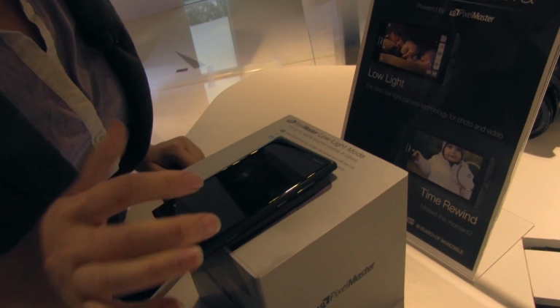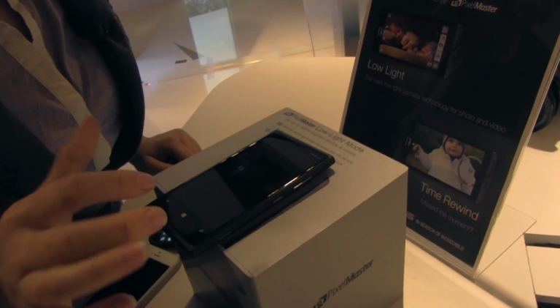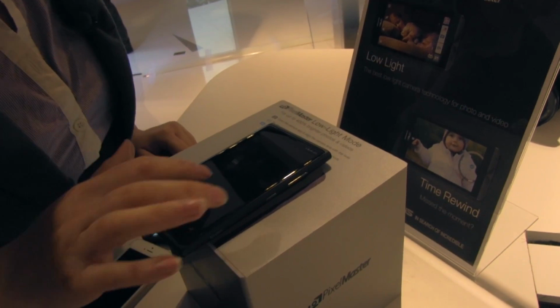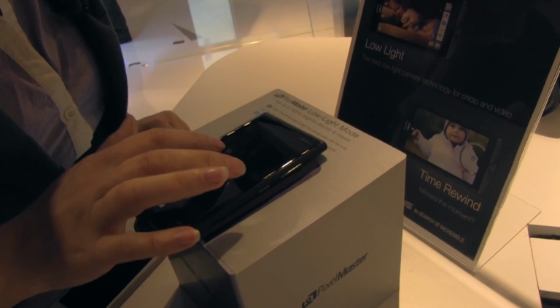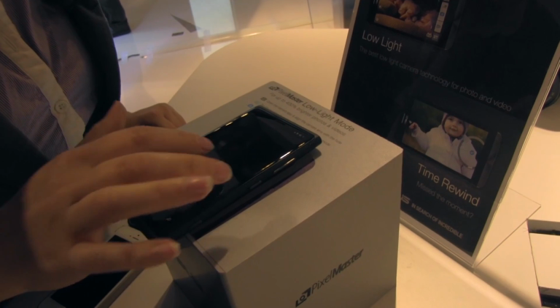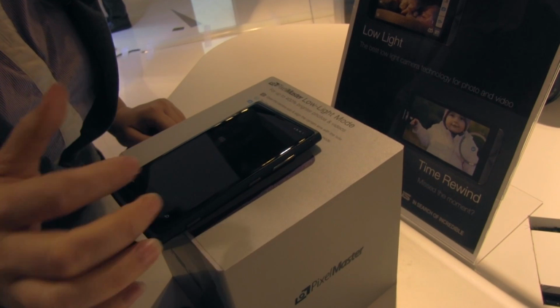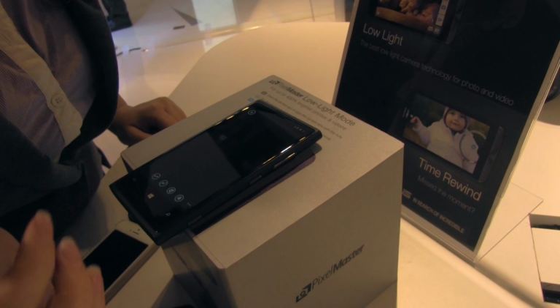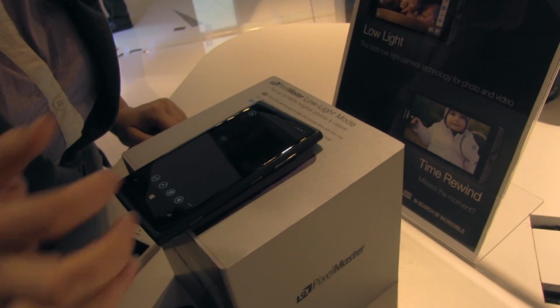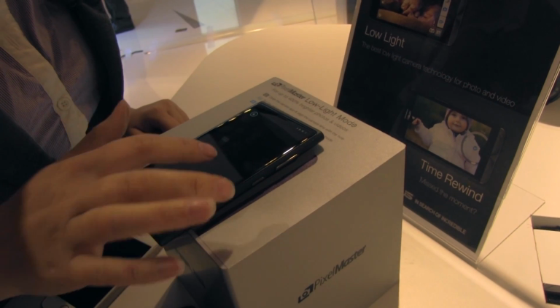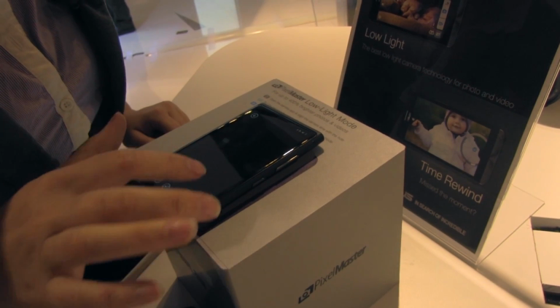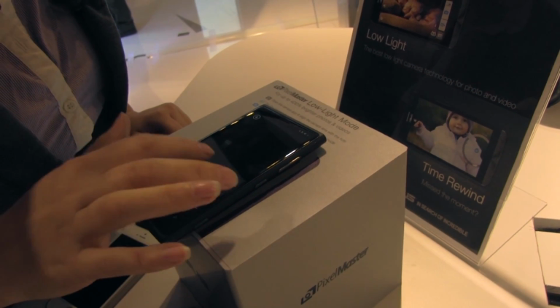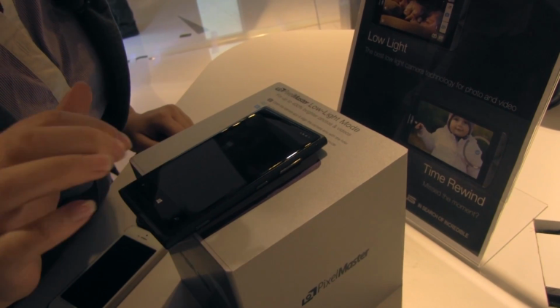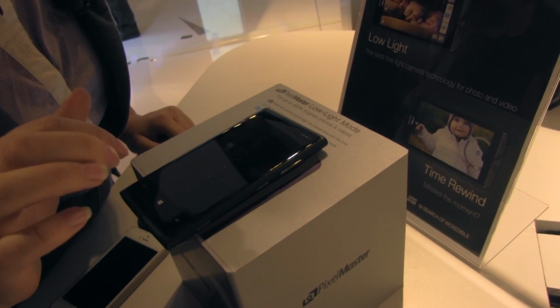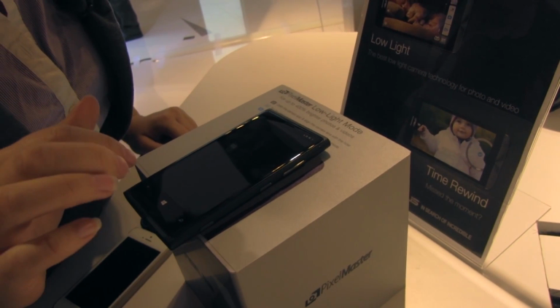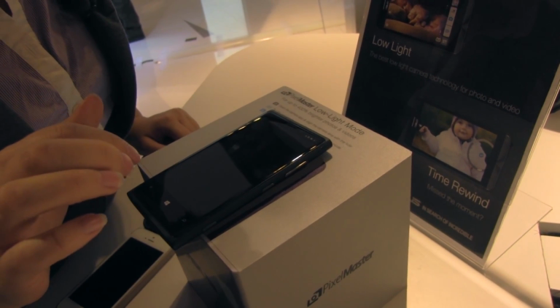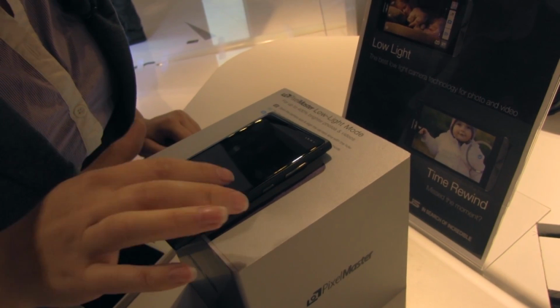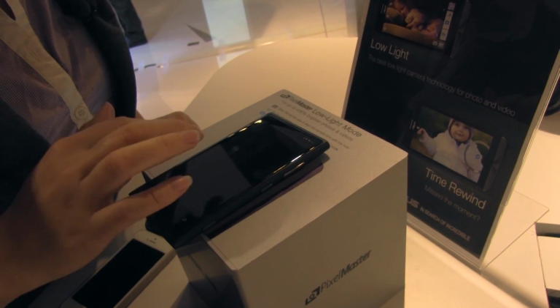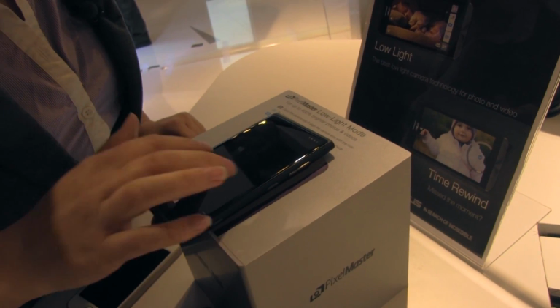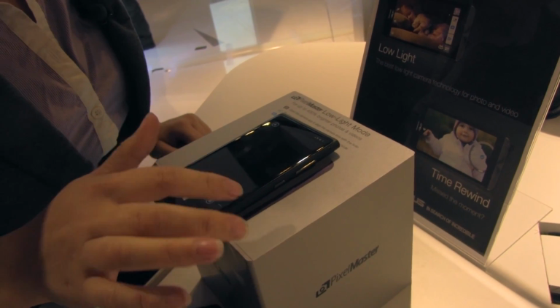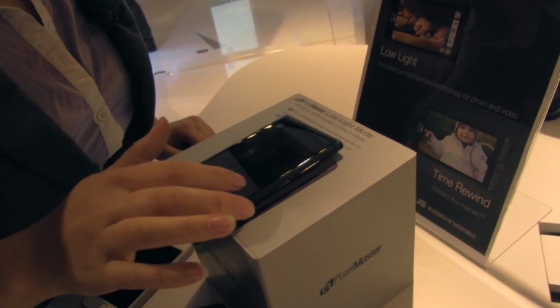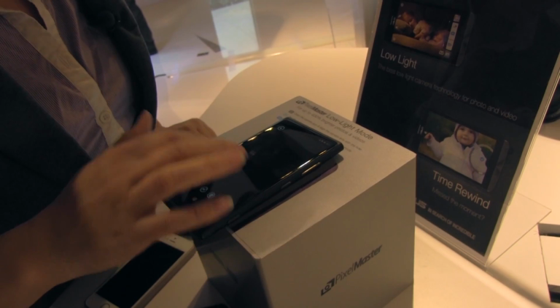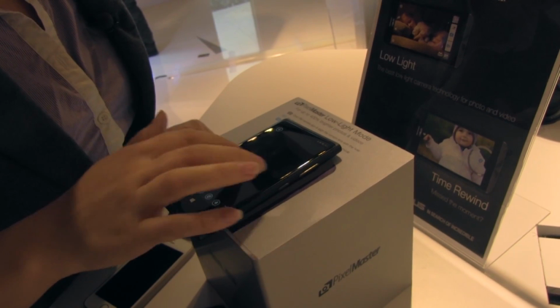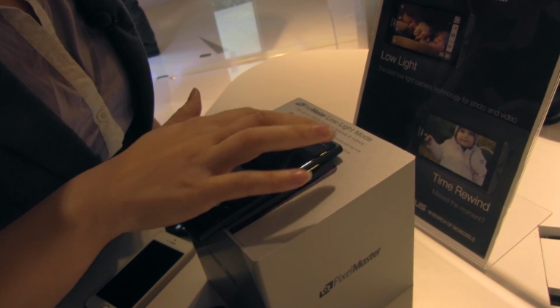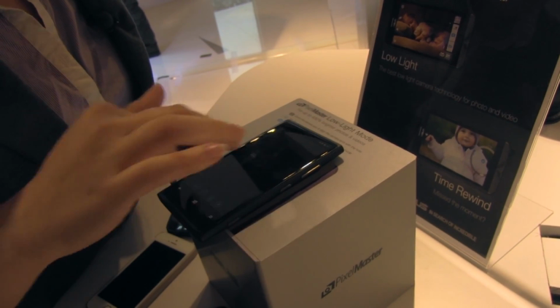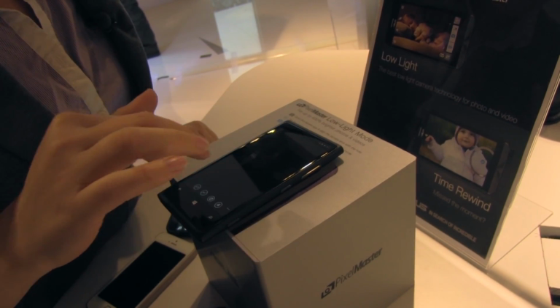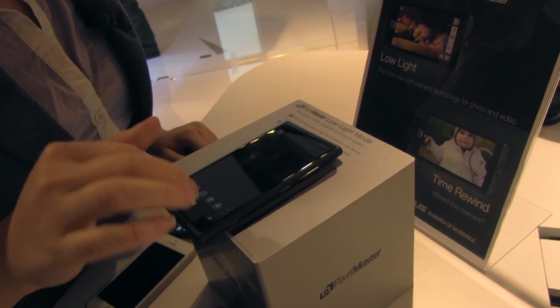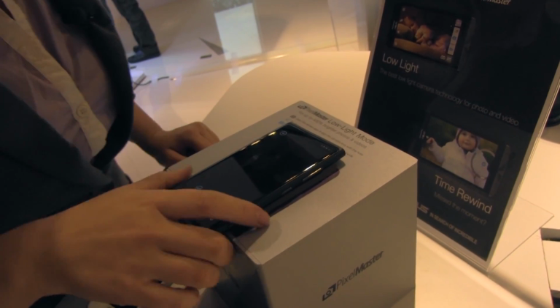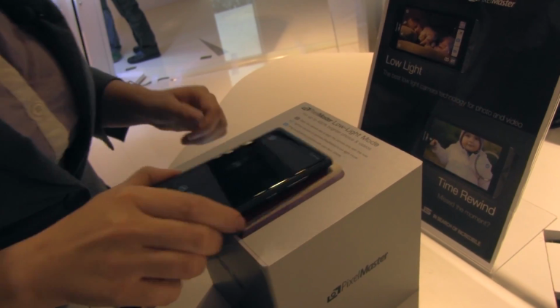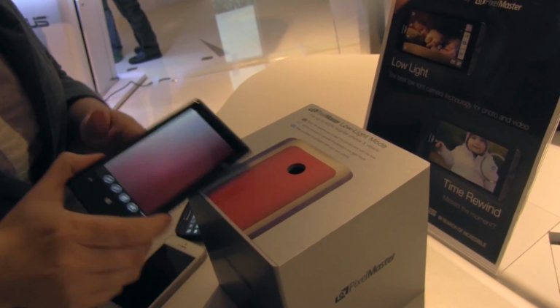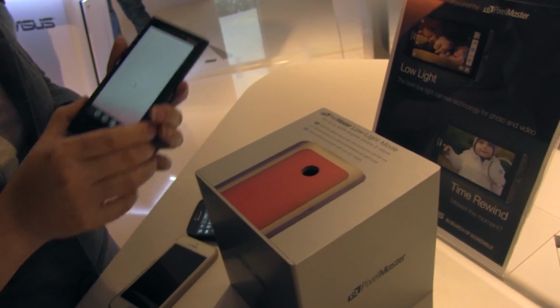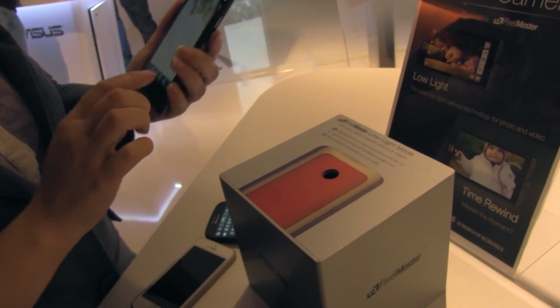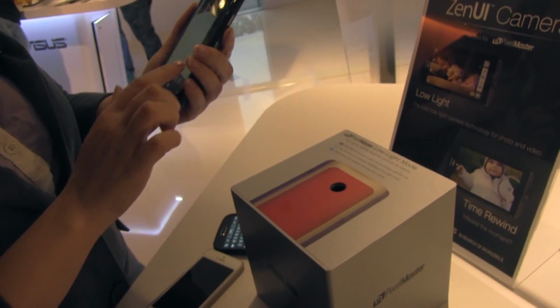I can't see anything. That makes me sad. Nothing. And you guys know I'm a Lumia fangirl here, so it's not as if there's nothing there.